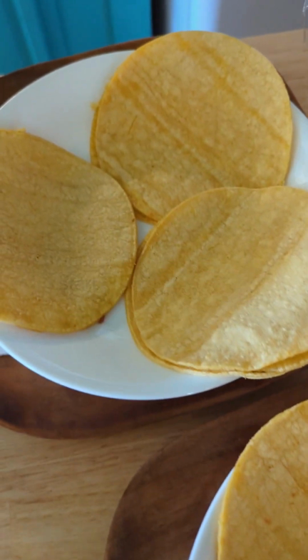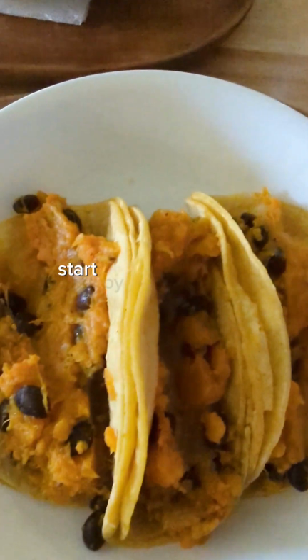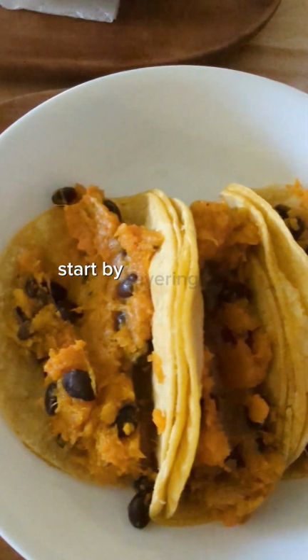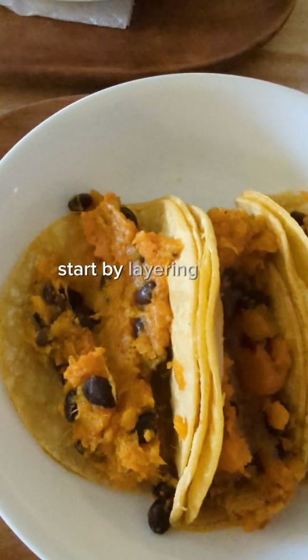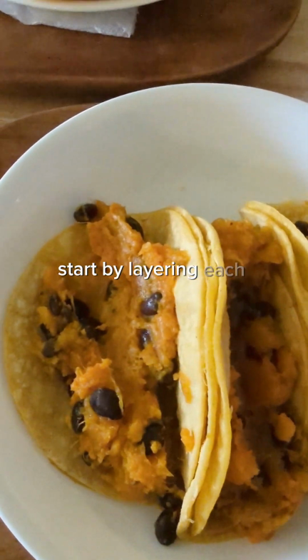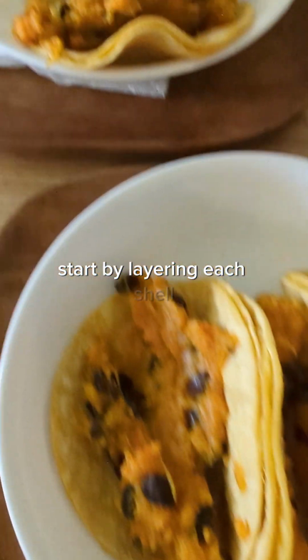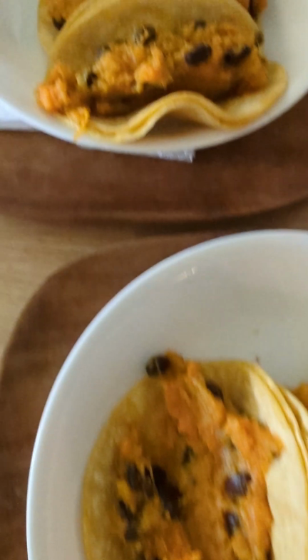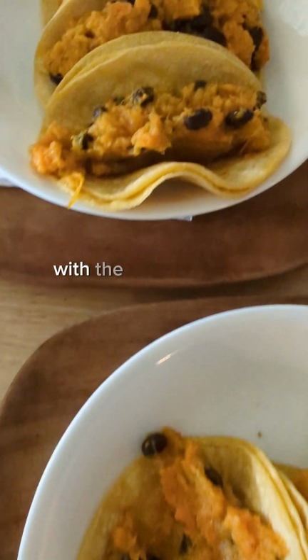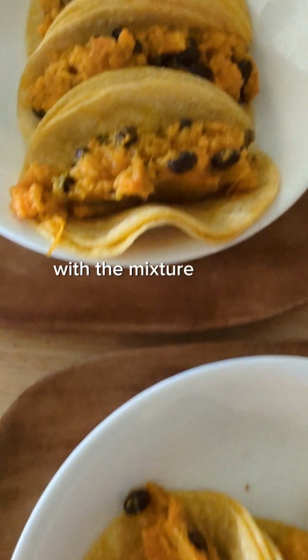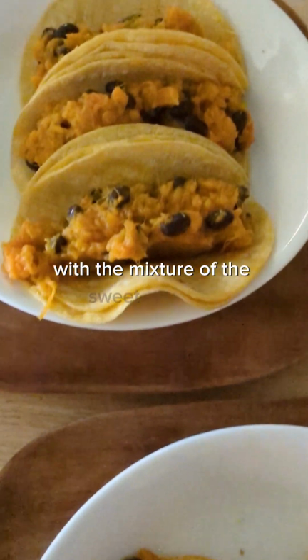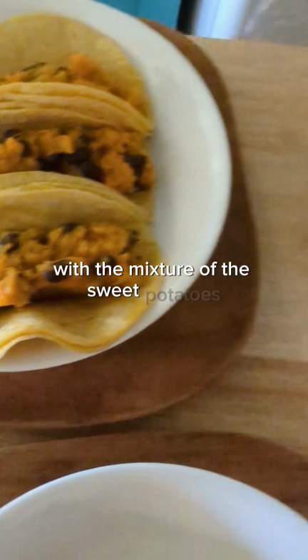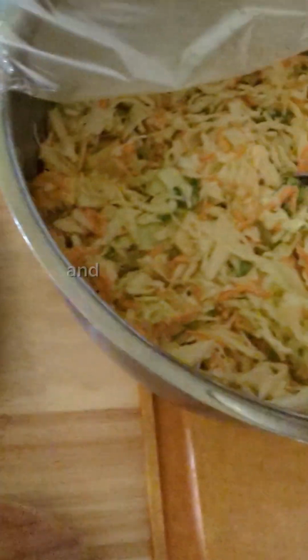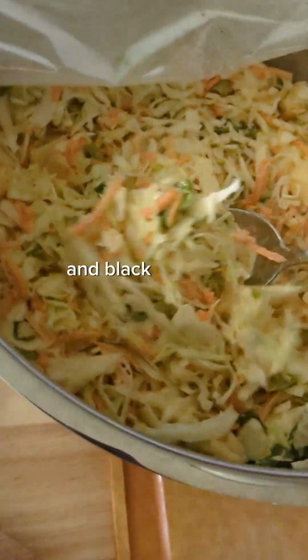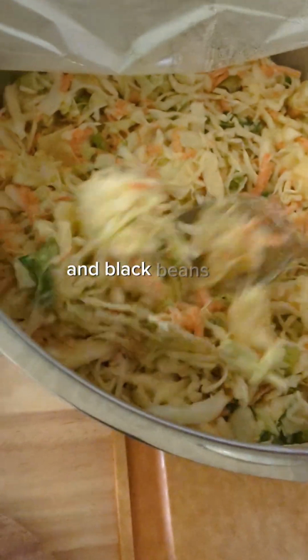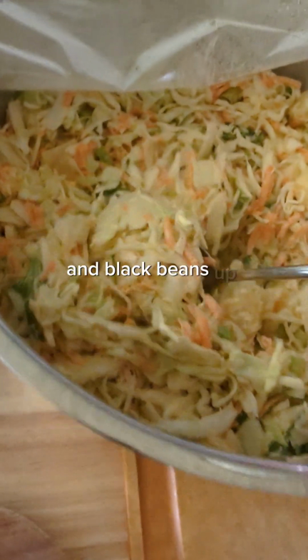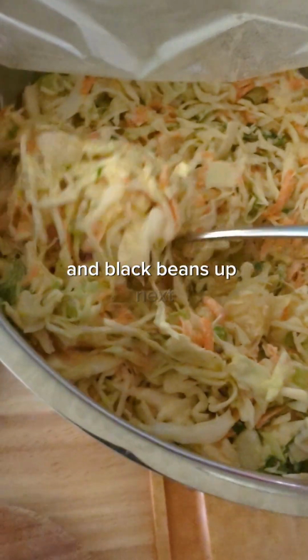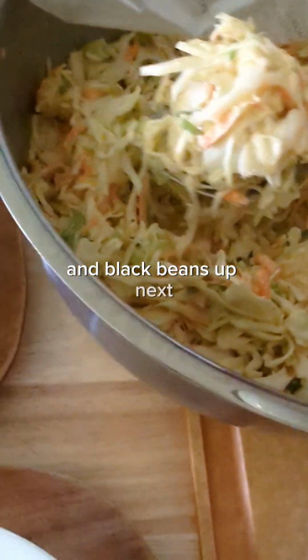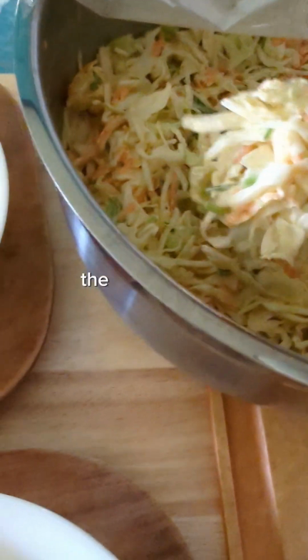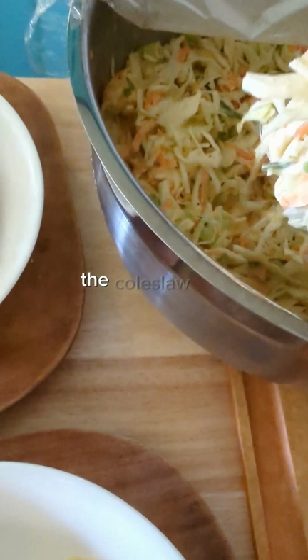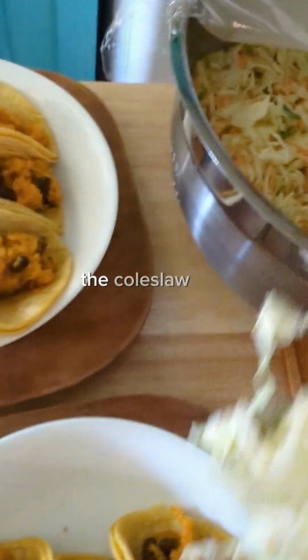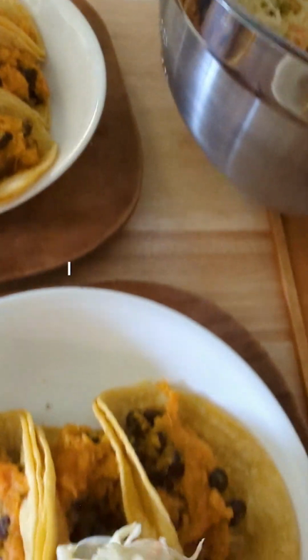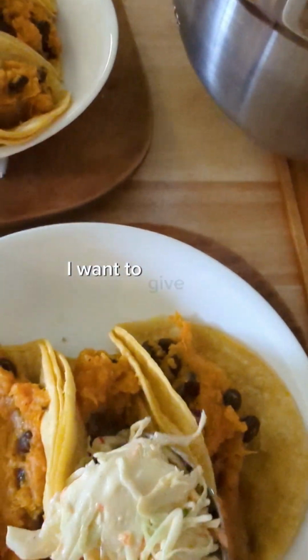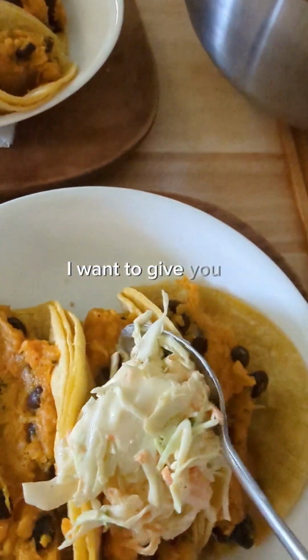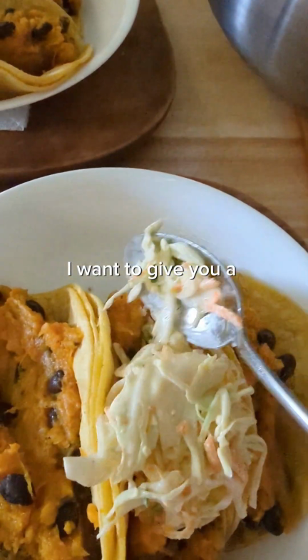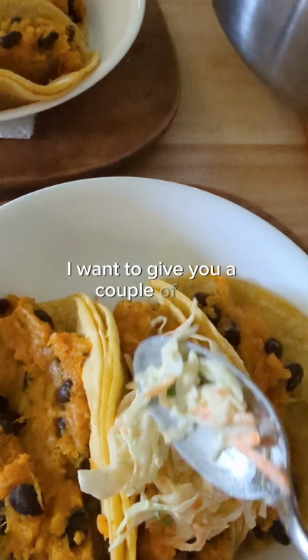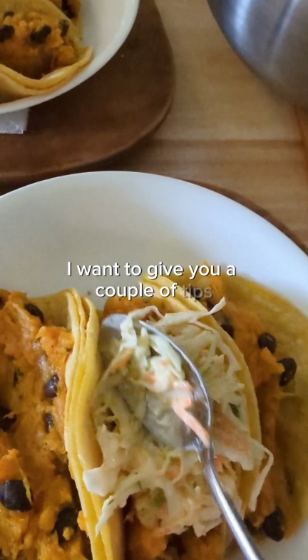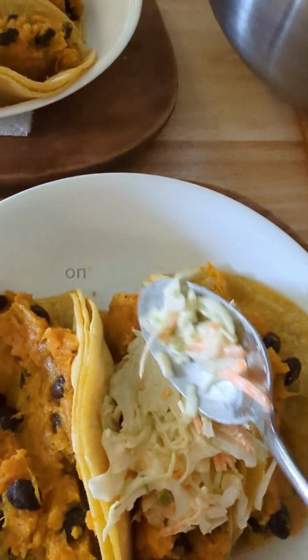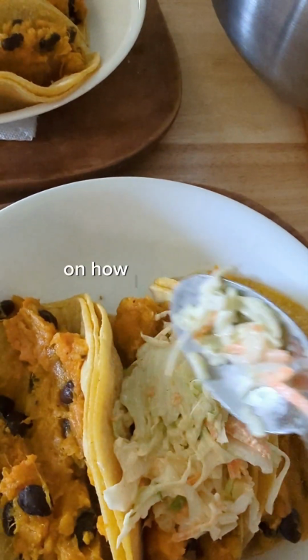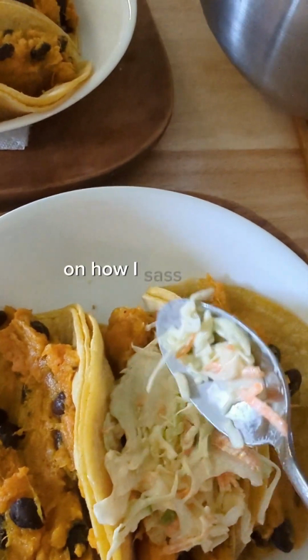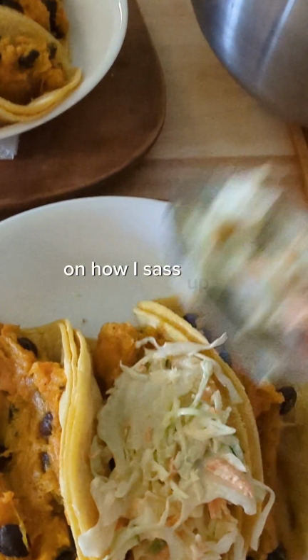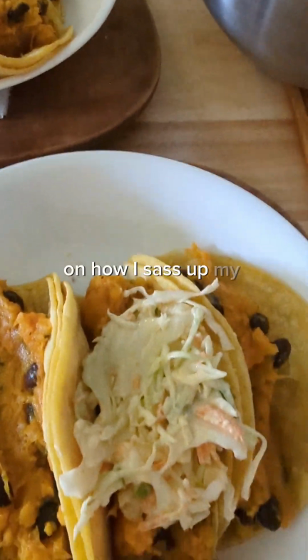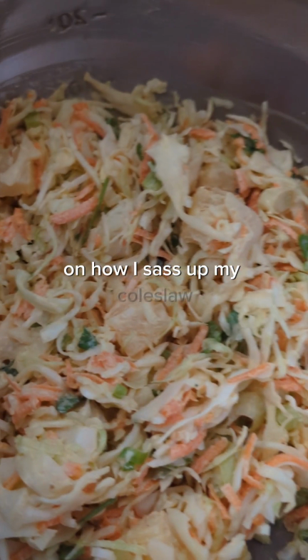Start by layering each shell with the mixture of the sweet potatoes and black beans. Up next, the coleslaw — and I want to give you a couple of tips on how I sass up my coleslaw.